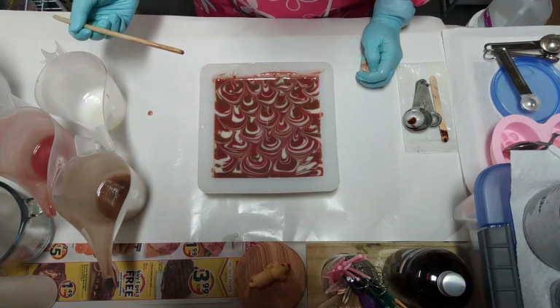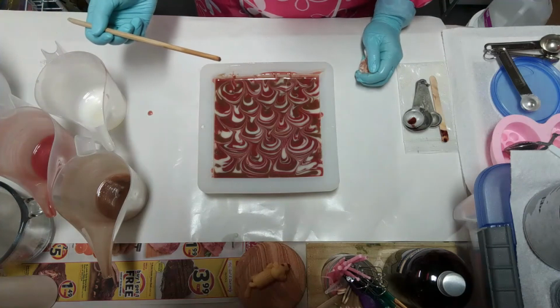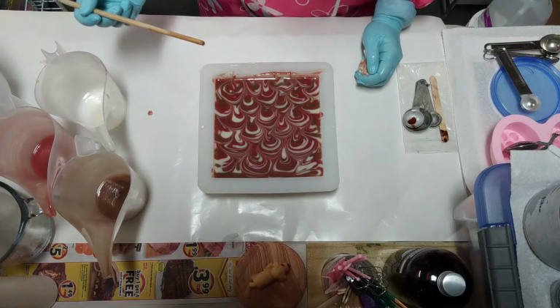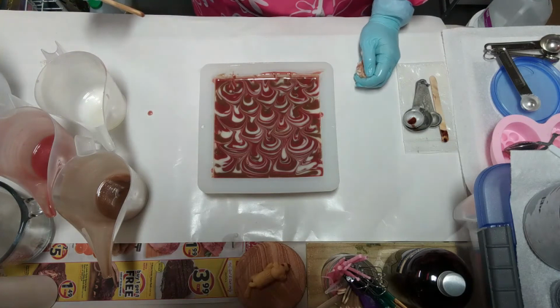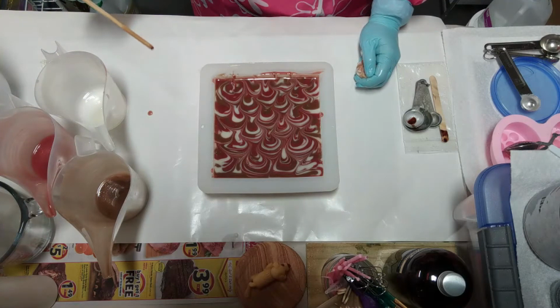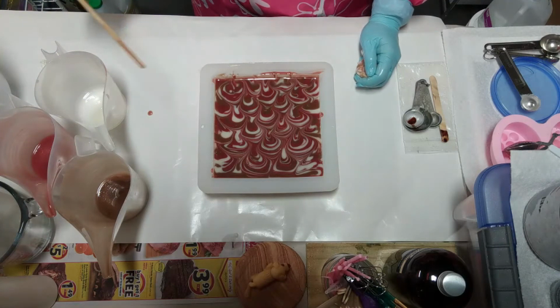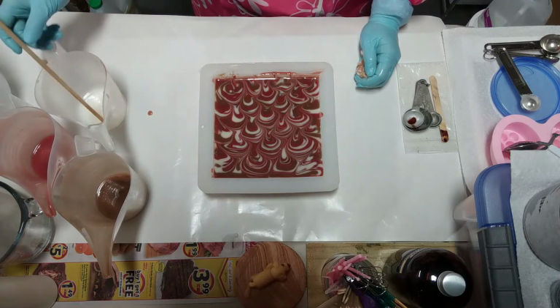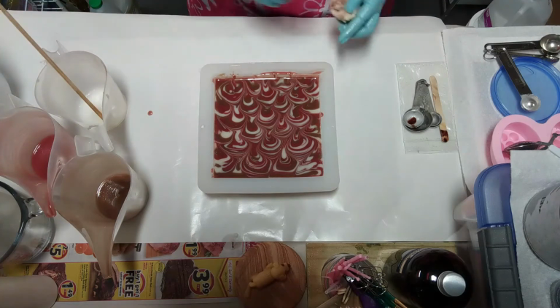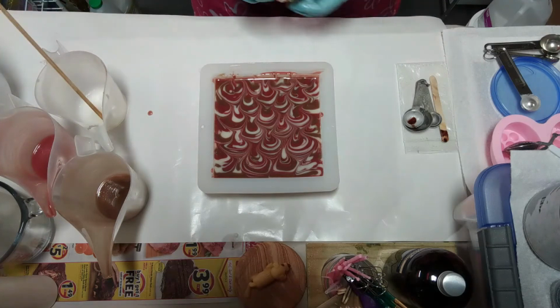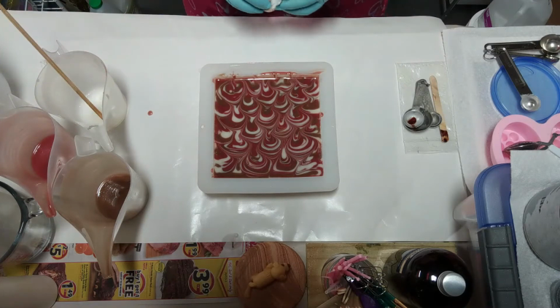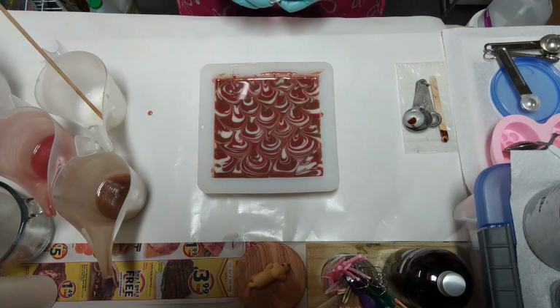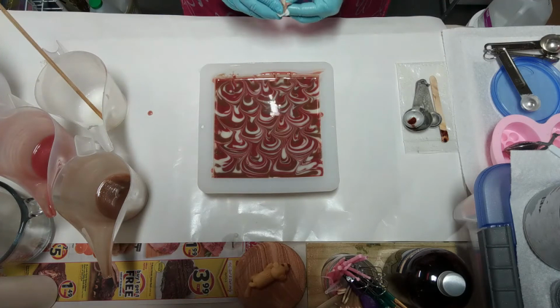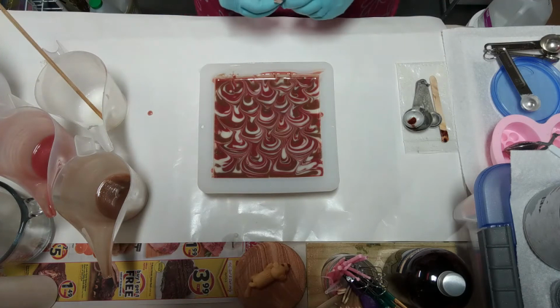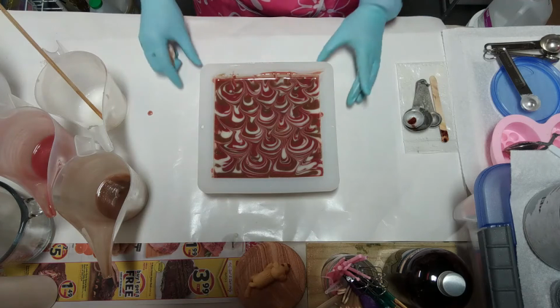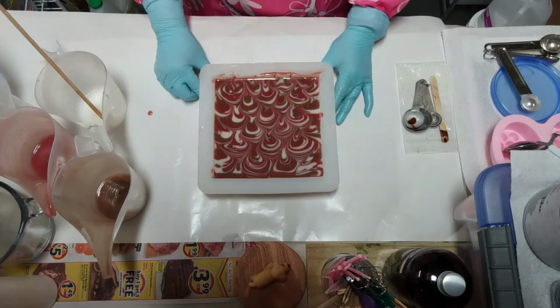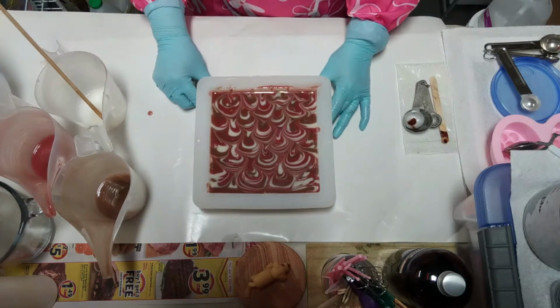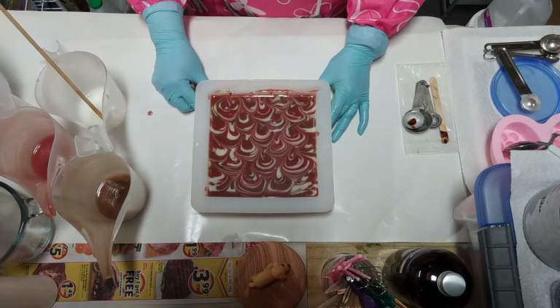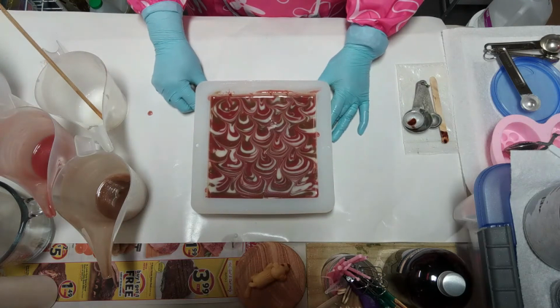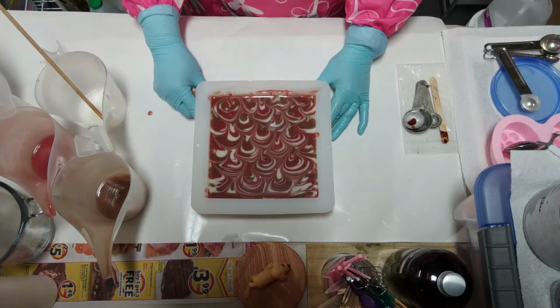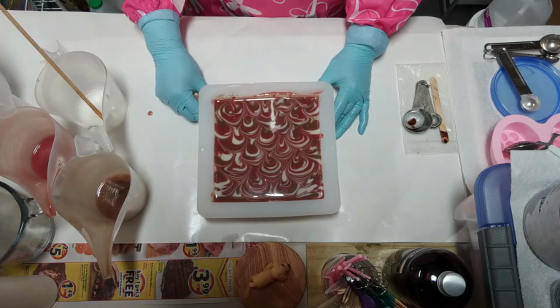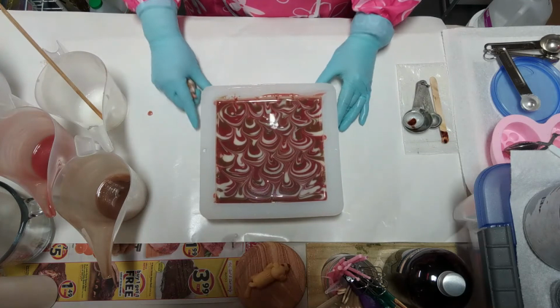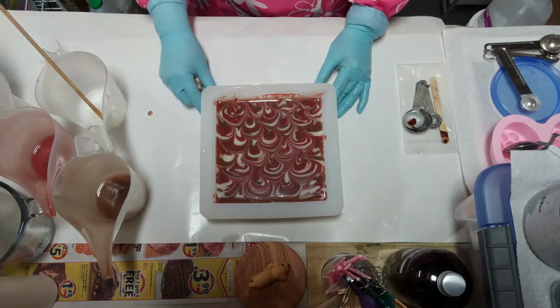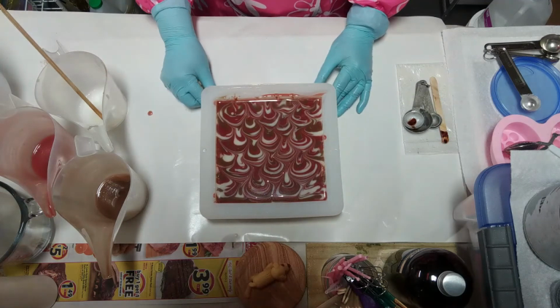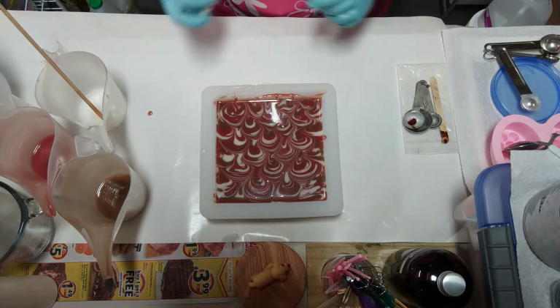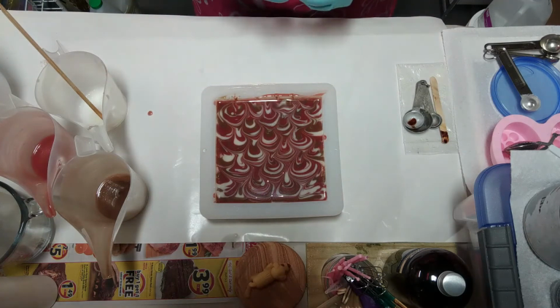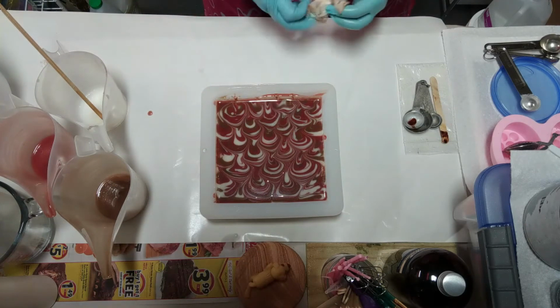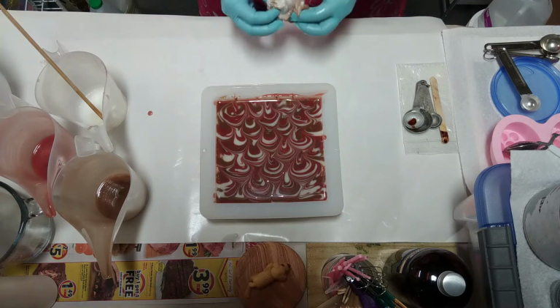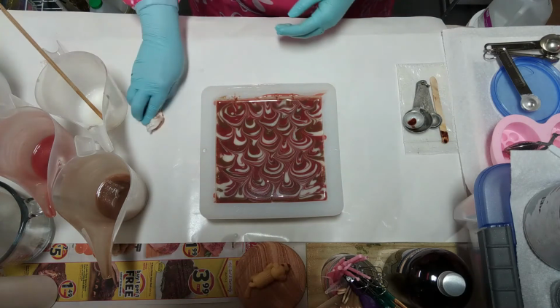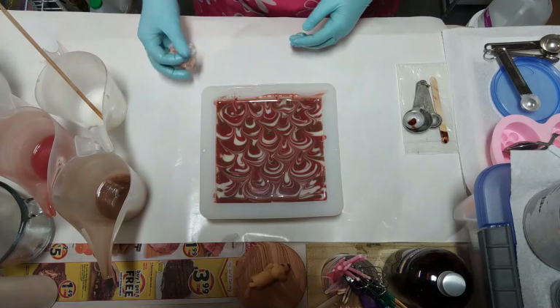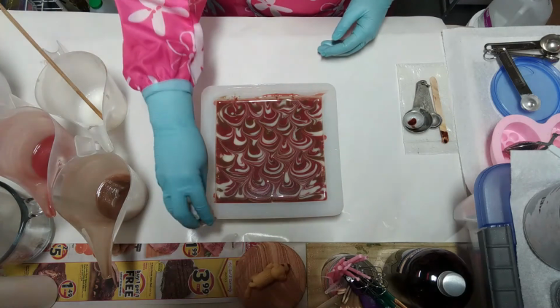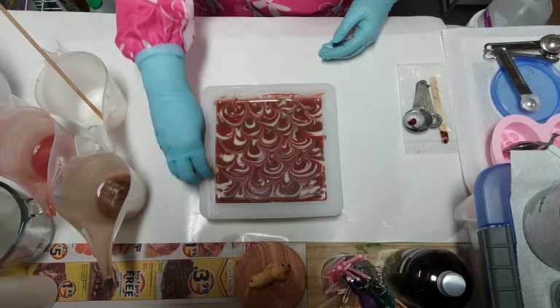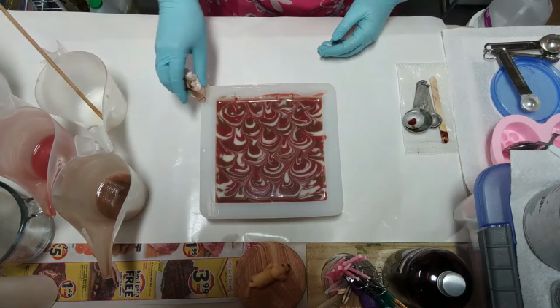There you have it, modified peacock swirl. There's your wet design — it'll take a while for this to set up.